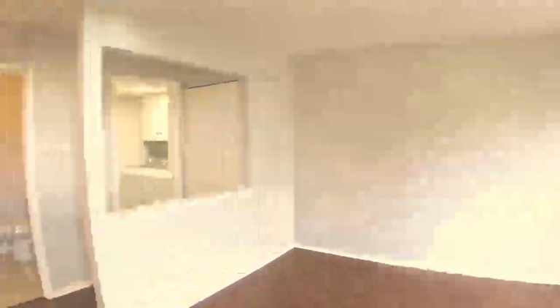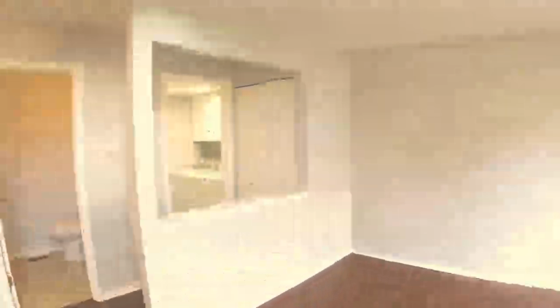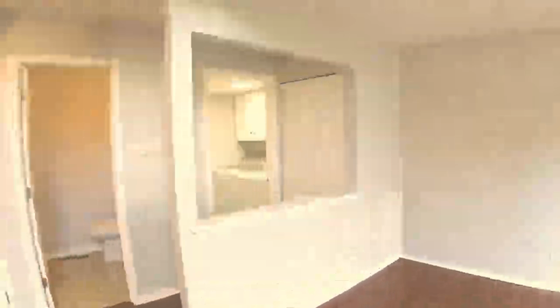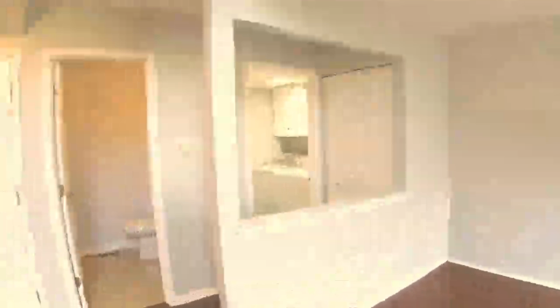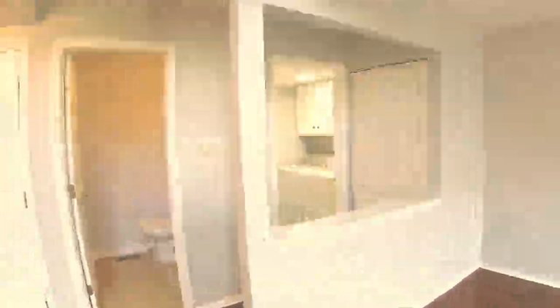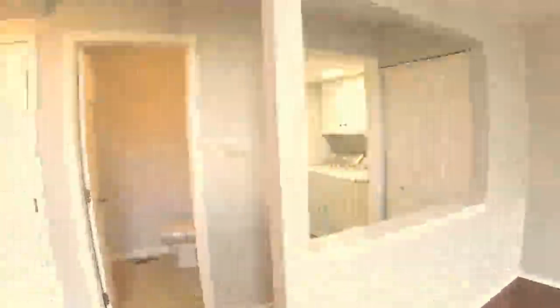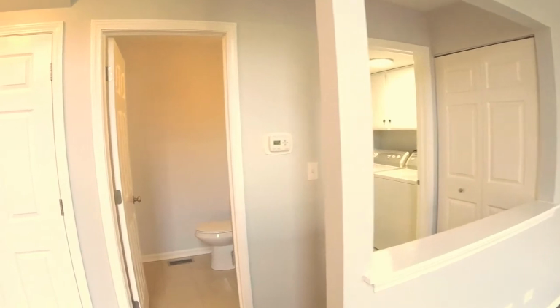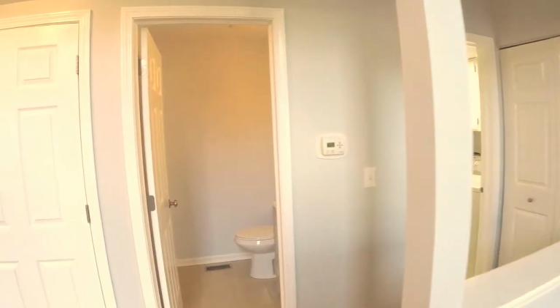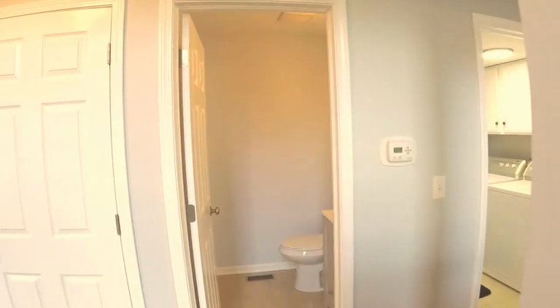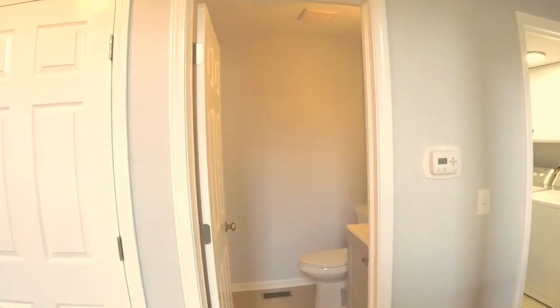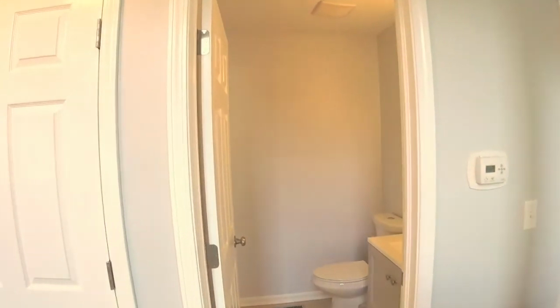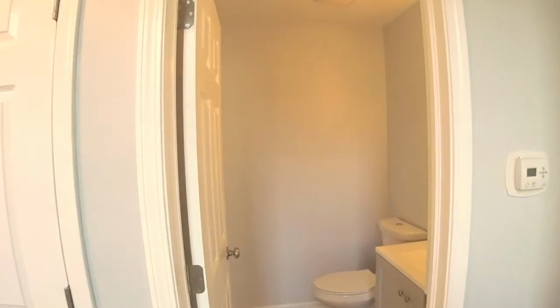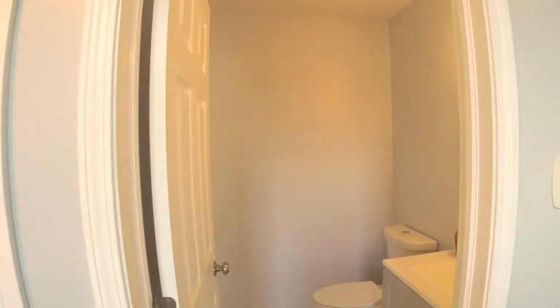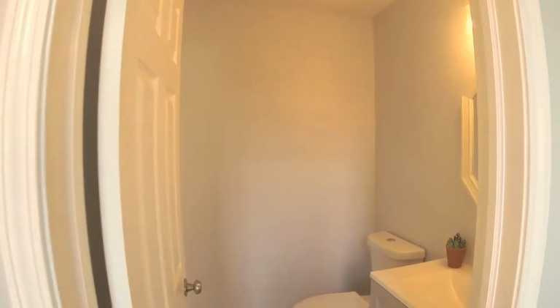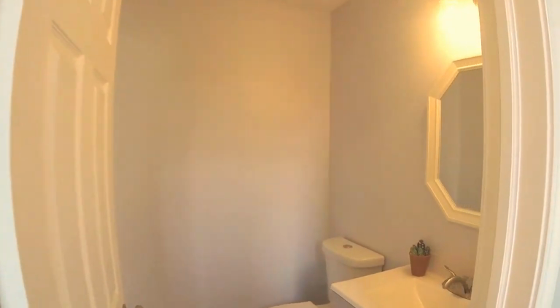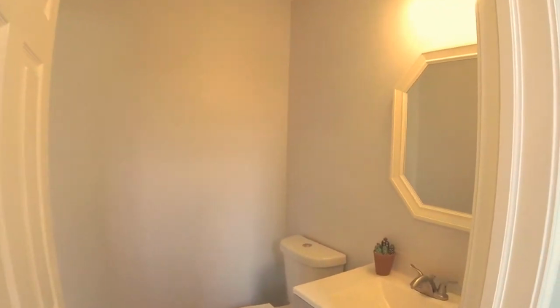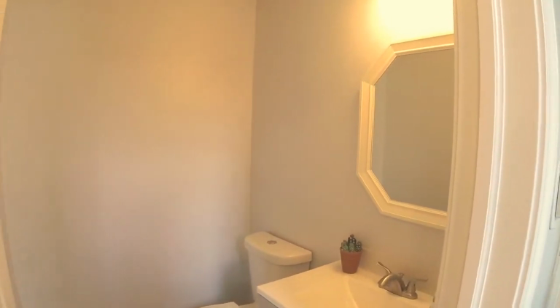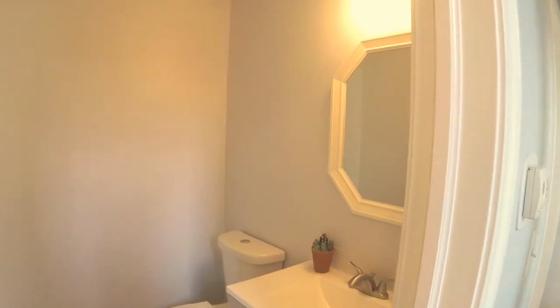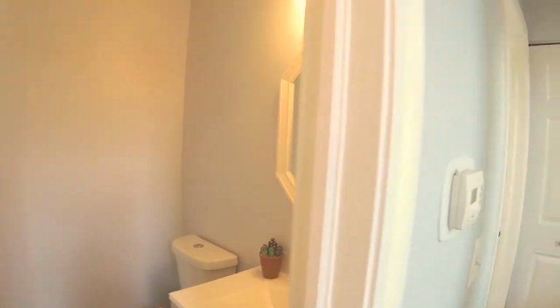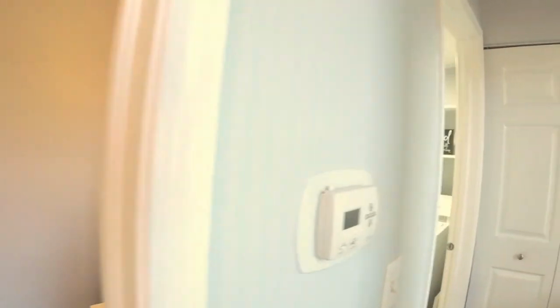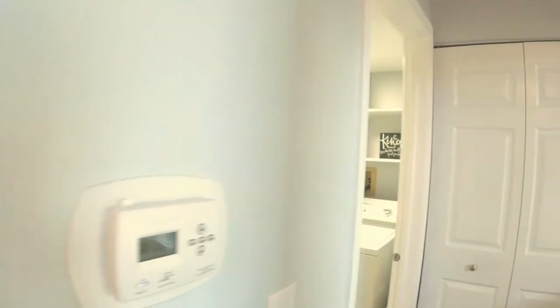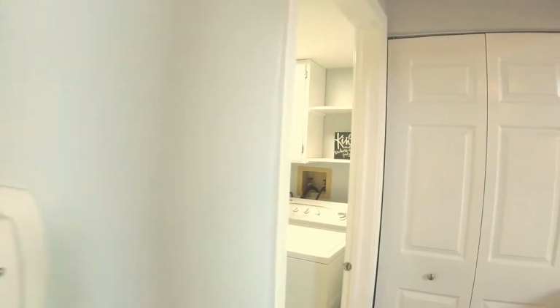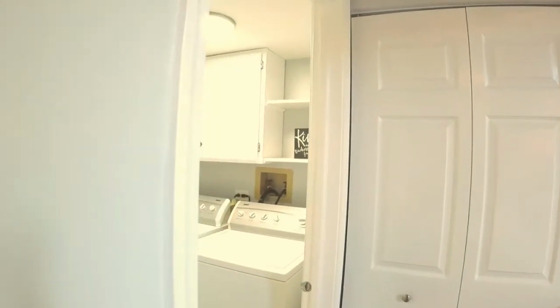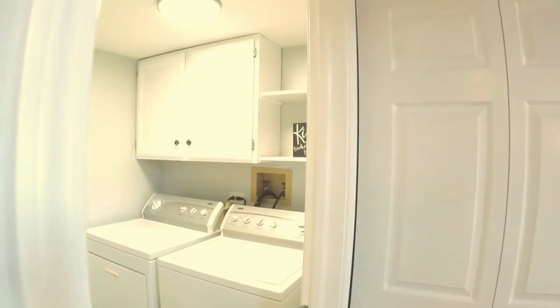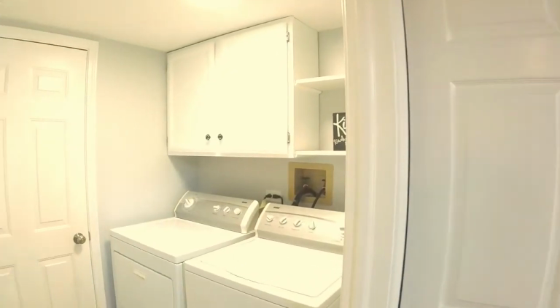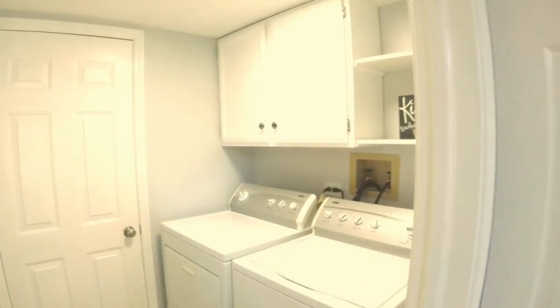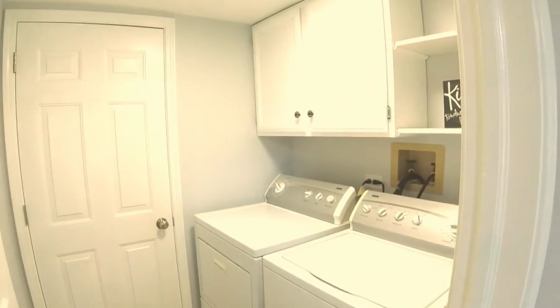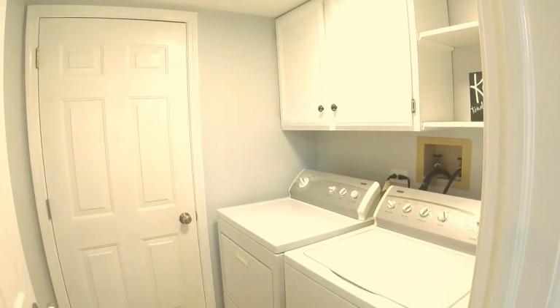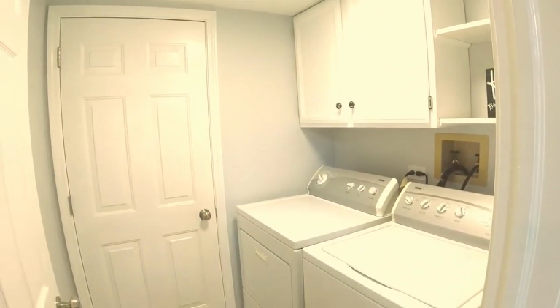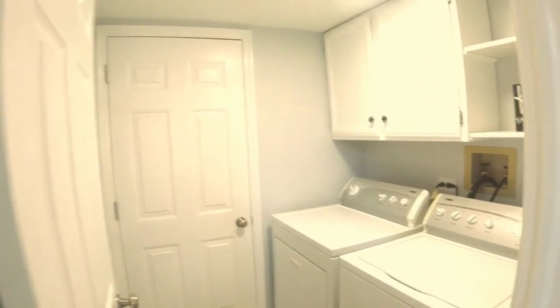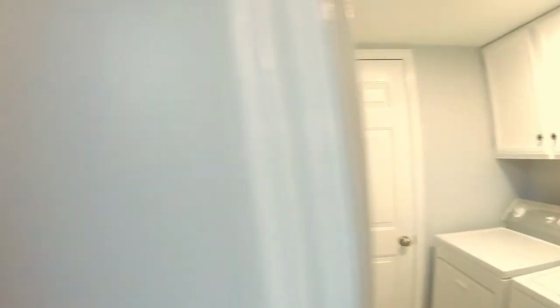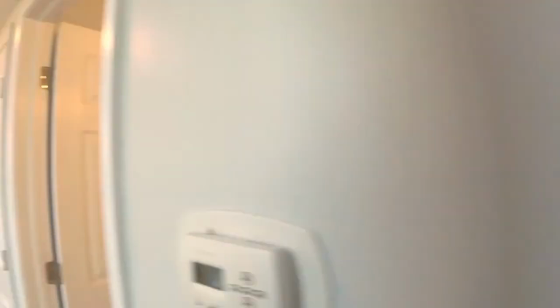The half bath is also totally renovated with new fixtures, new countertops, new cabinet, and a first floor laundry that leads out to the one car garage.